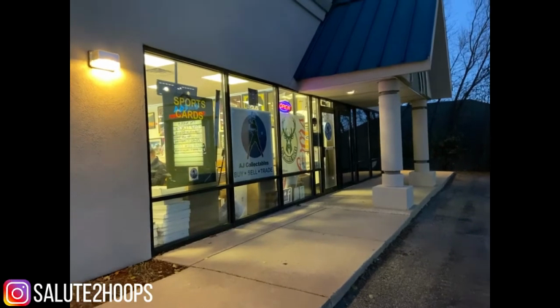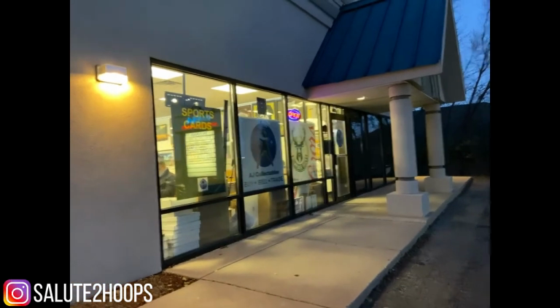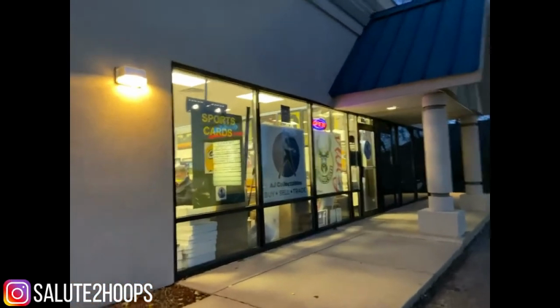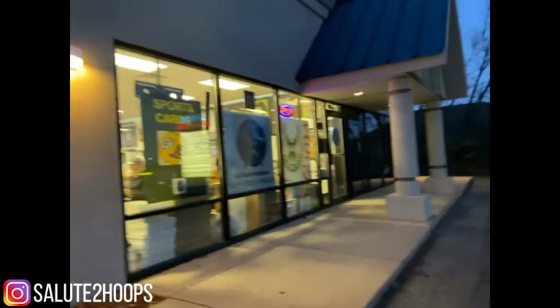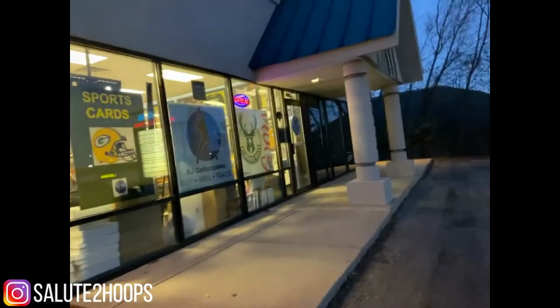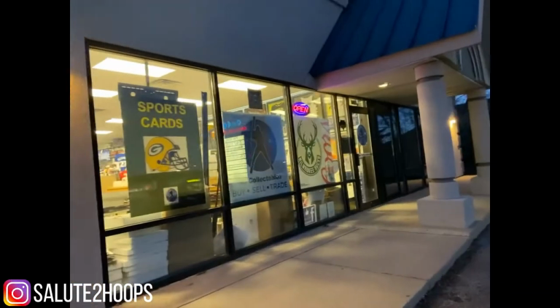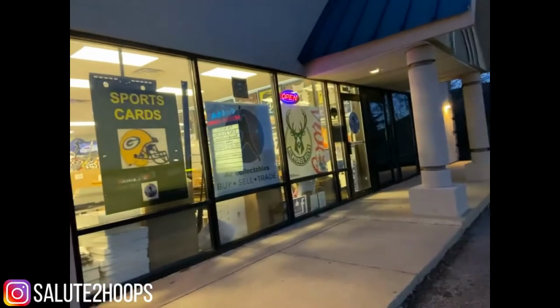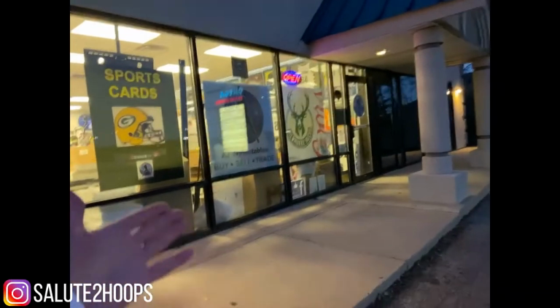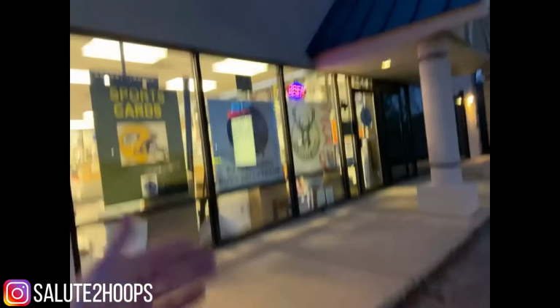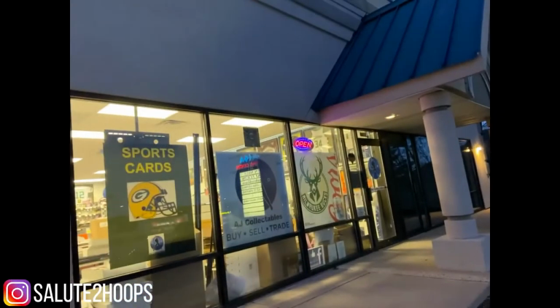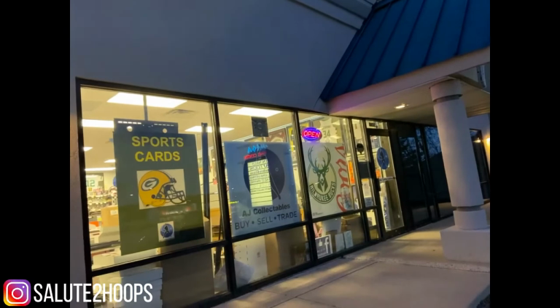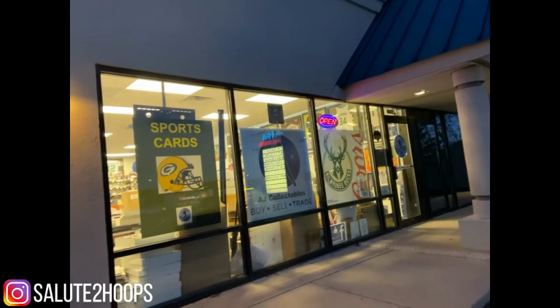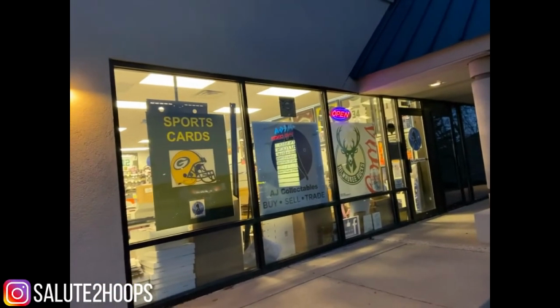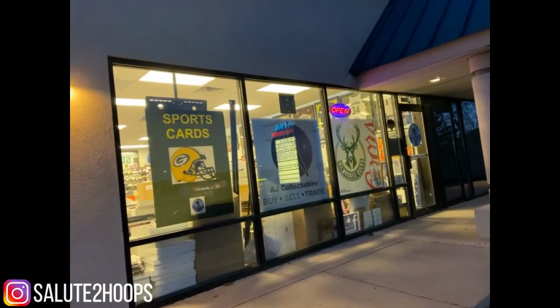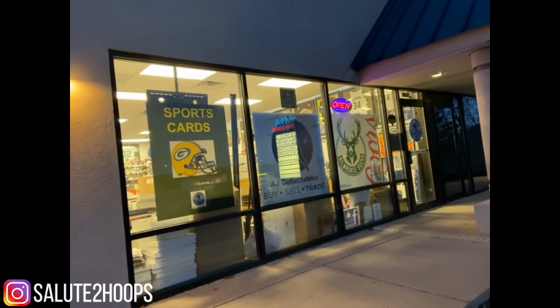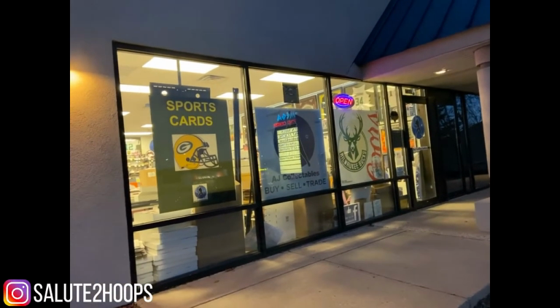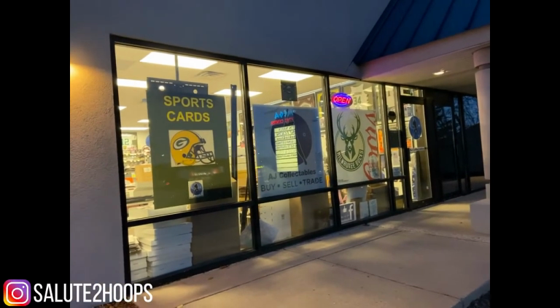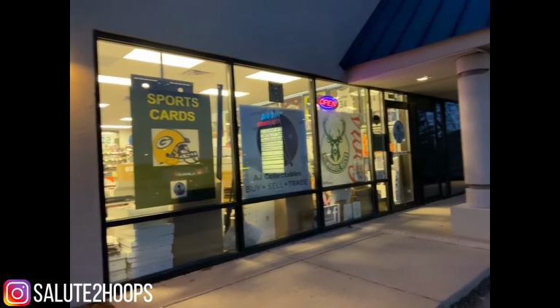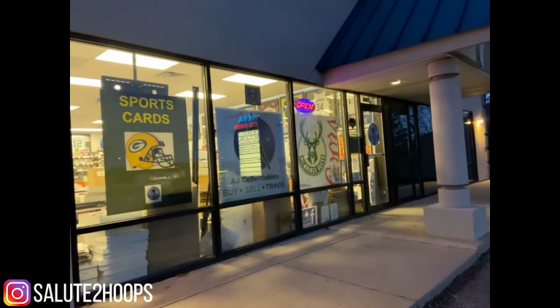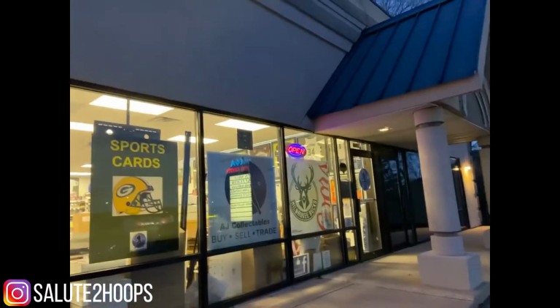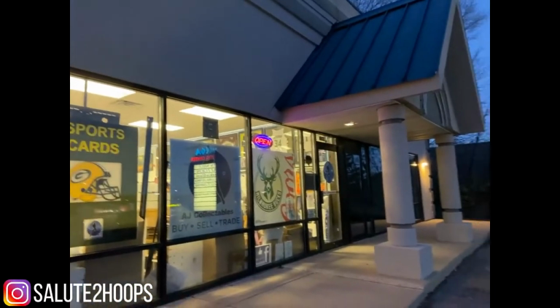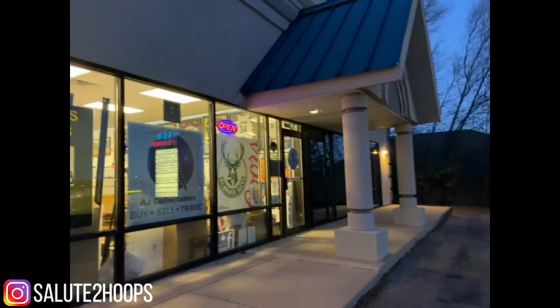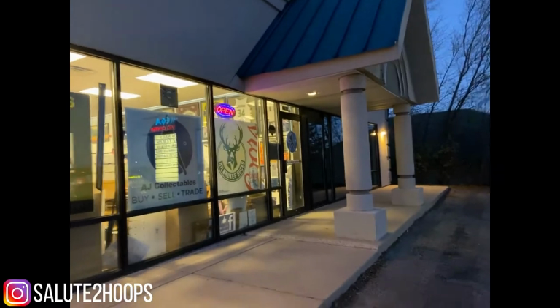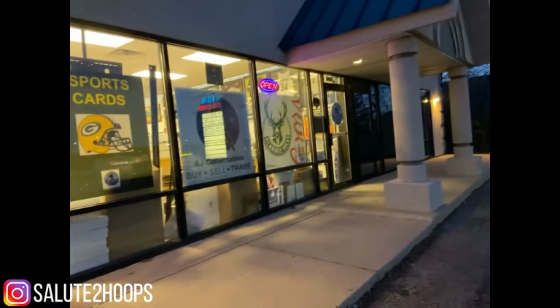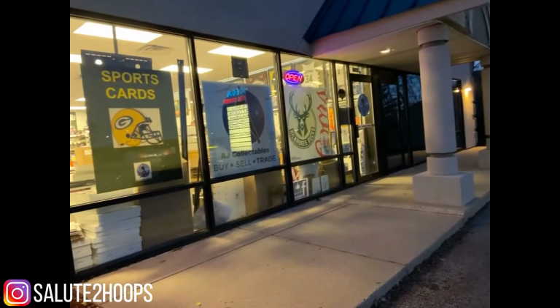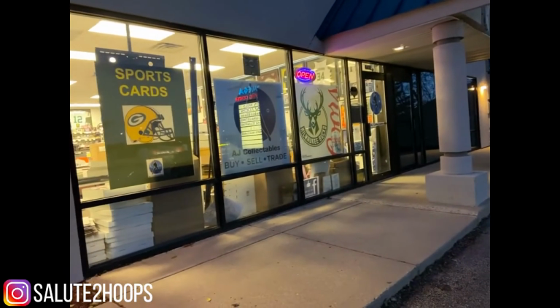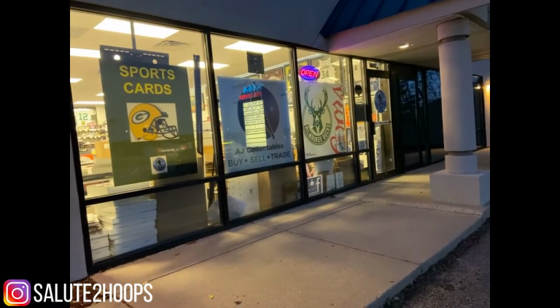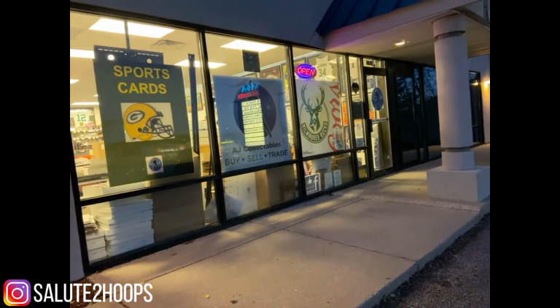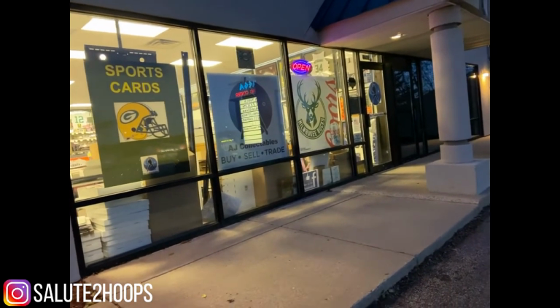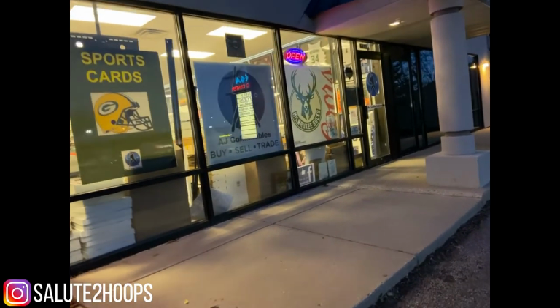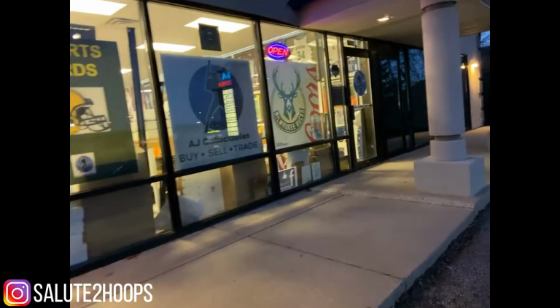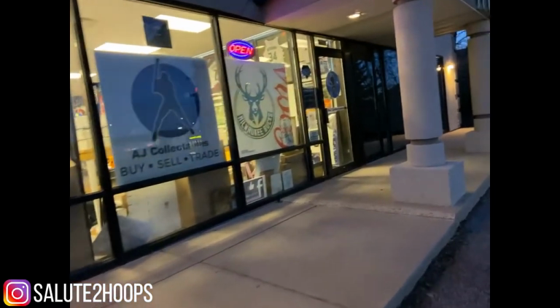Salute to Hoops here. We are at AJ's Collectibles, a little local card shop here in Milwaukee — one of my spots. I'm gonna show you around and hopefully we can see what we can find in here. Let's go in.